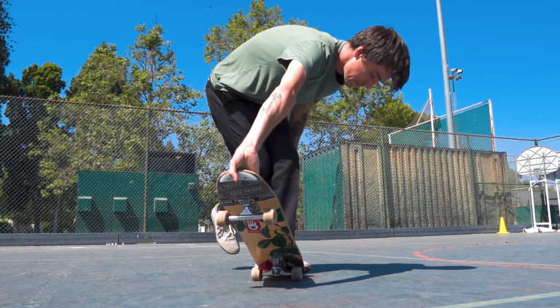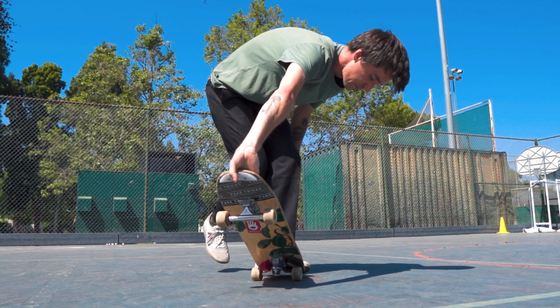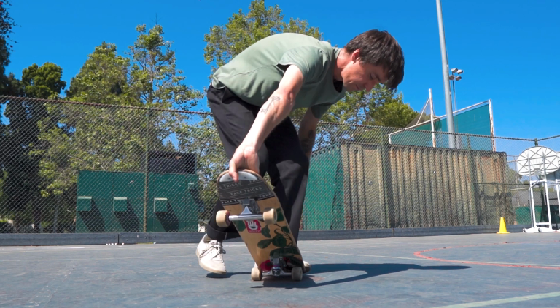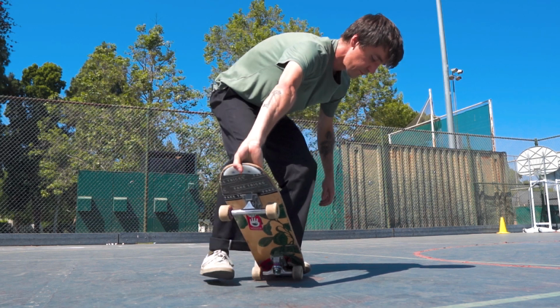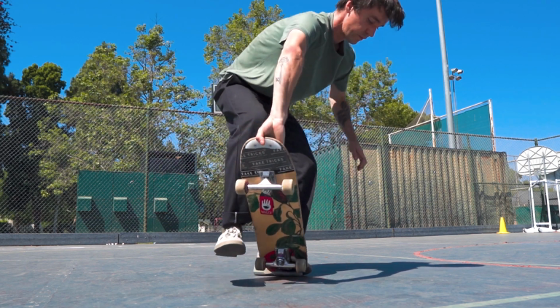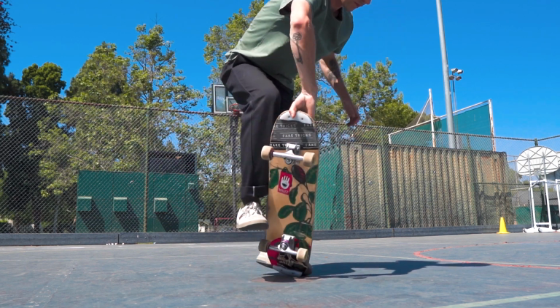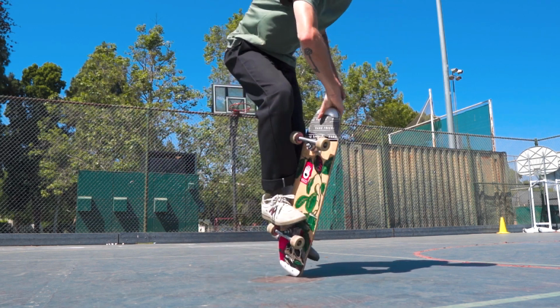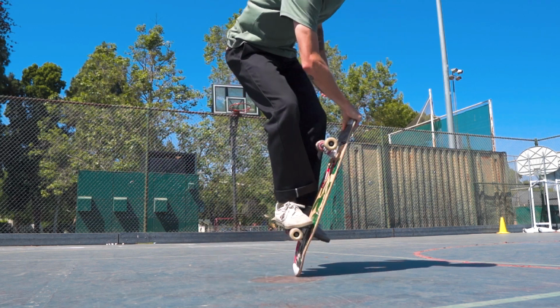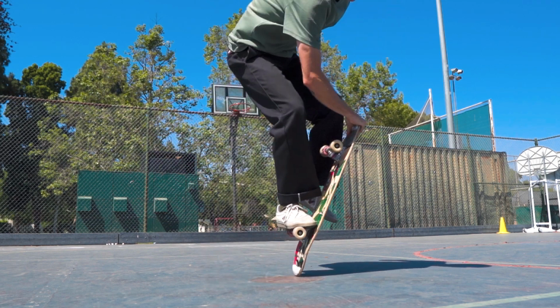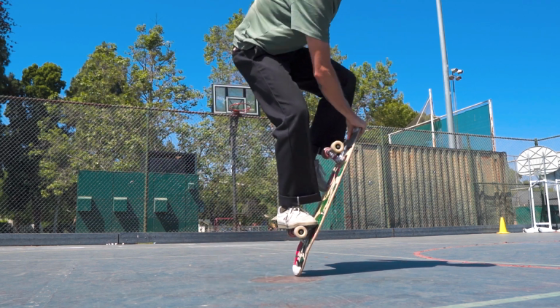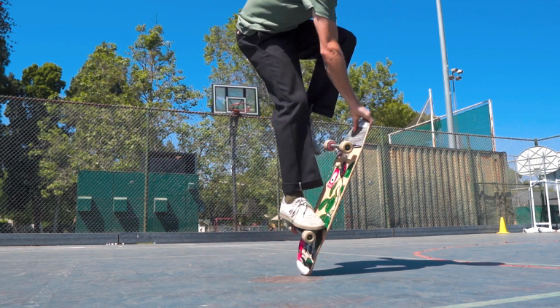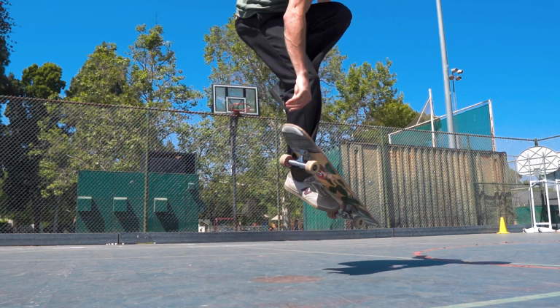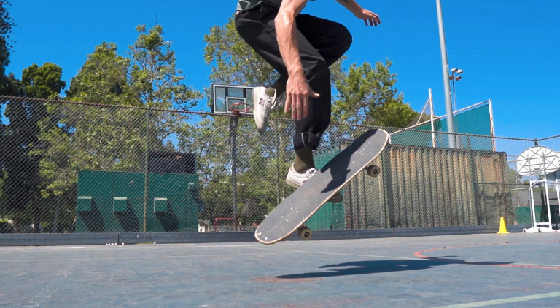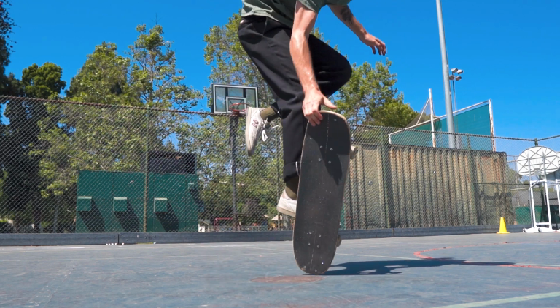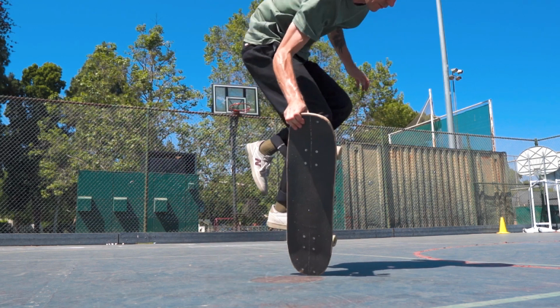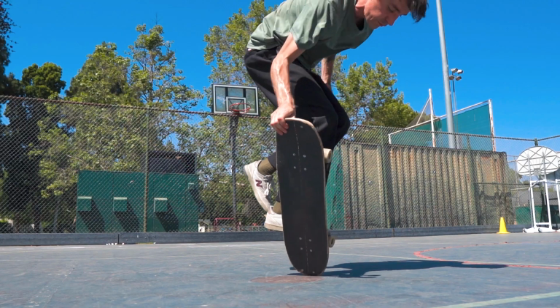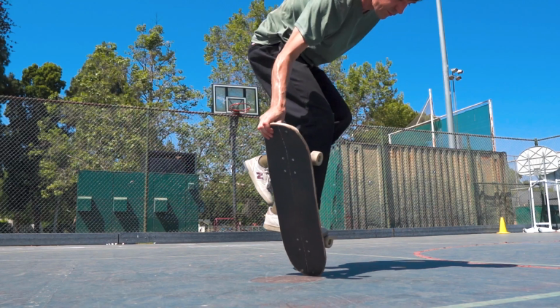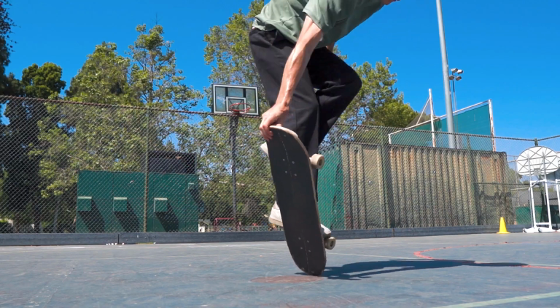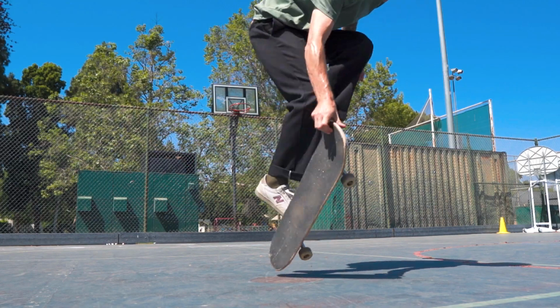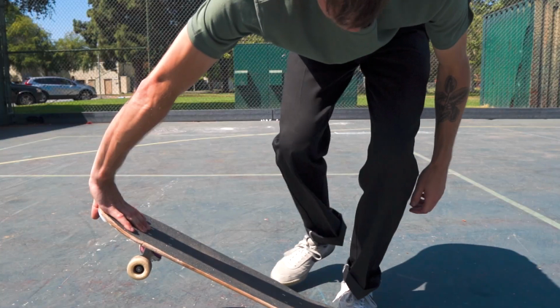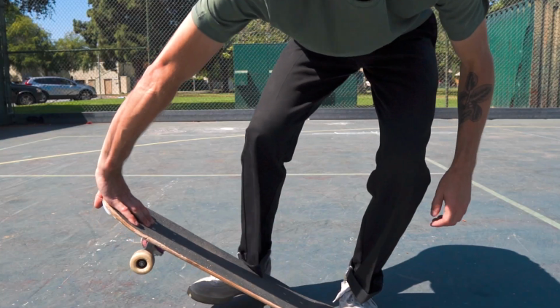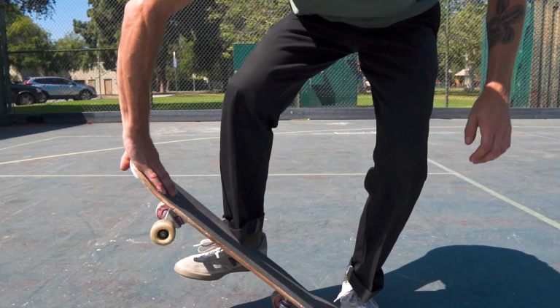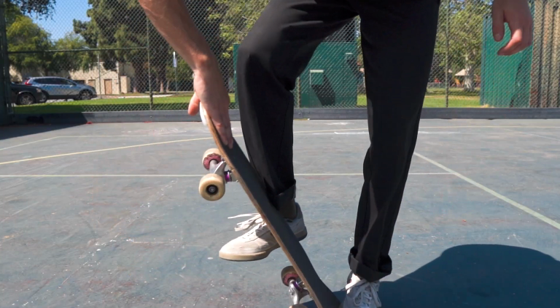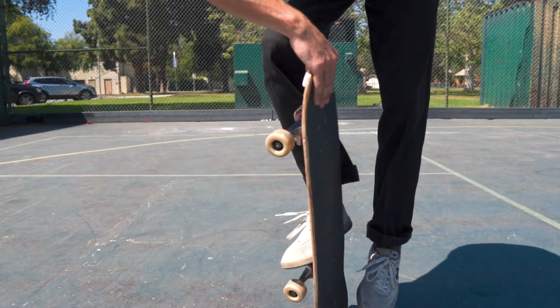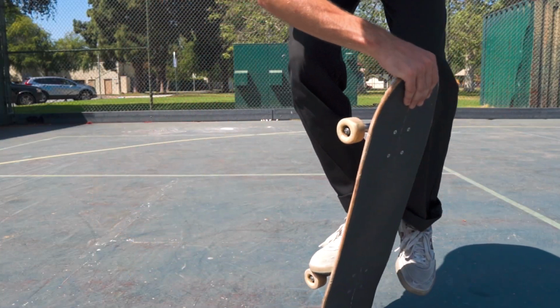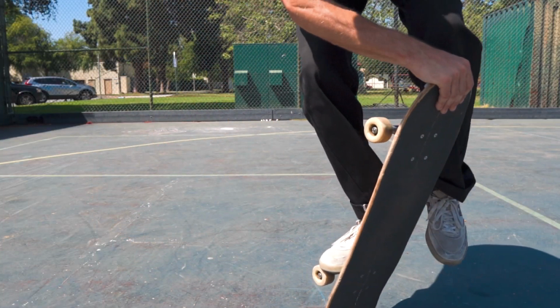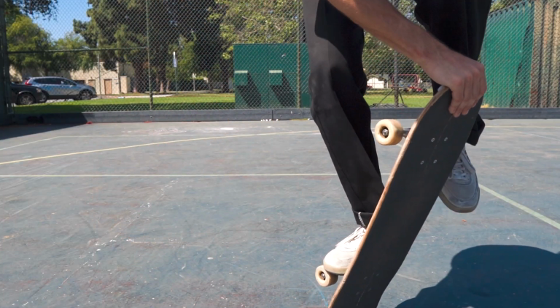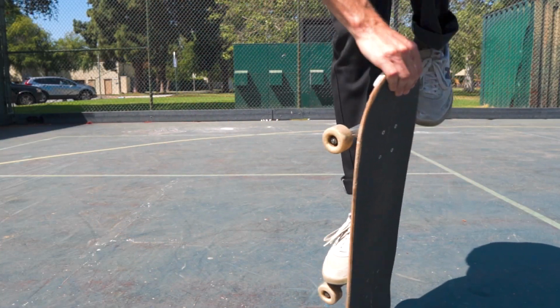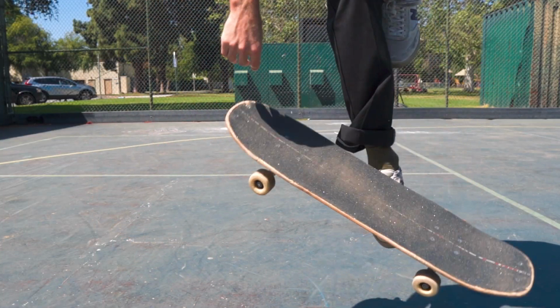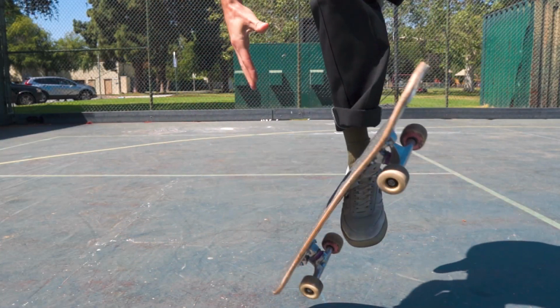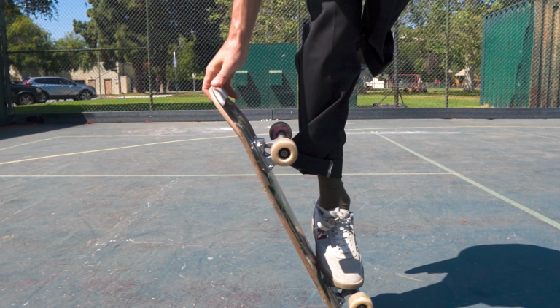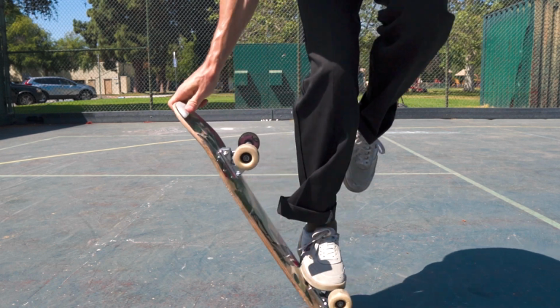Hold the board upright with your back hand while stepping up onto the truck. Jump and throw the board into an end over end rotation around your back foot. Then catch the tail of your board in your back hand.